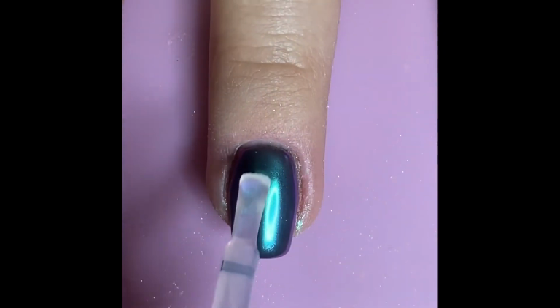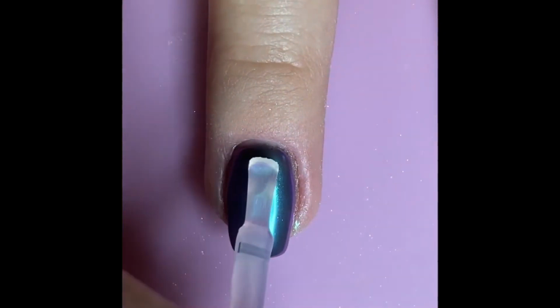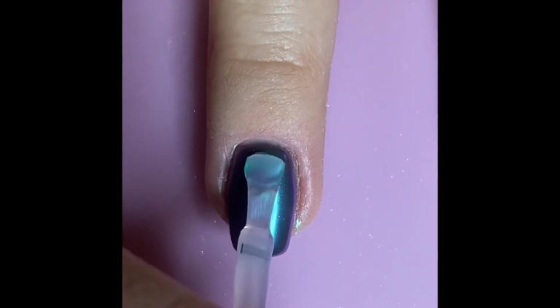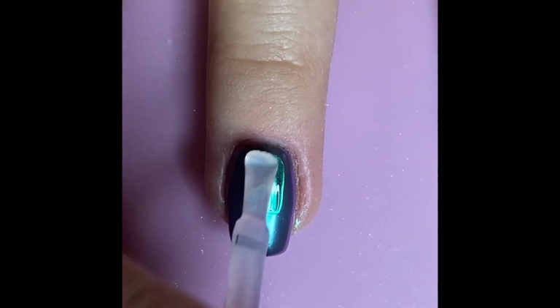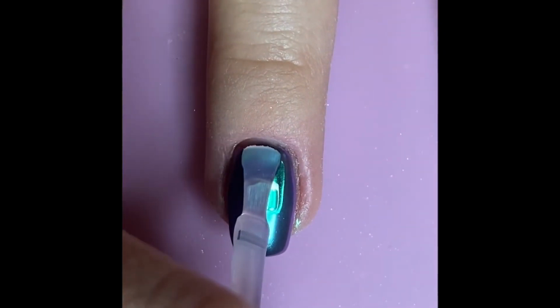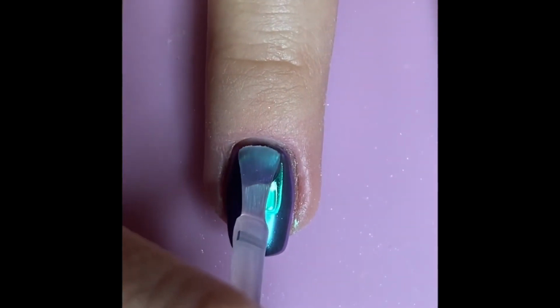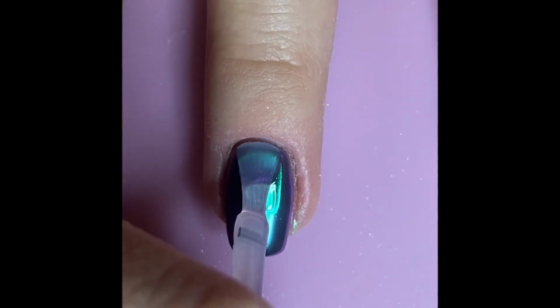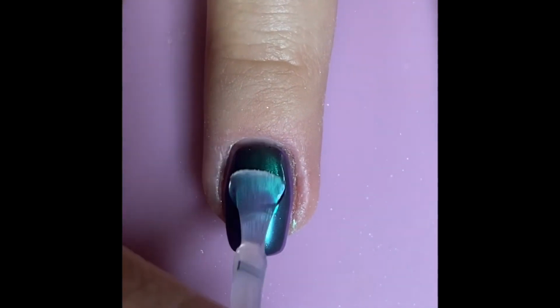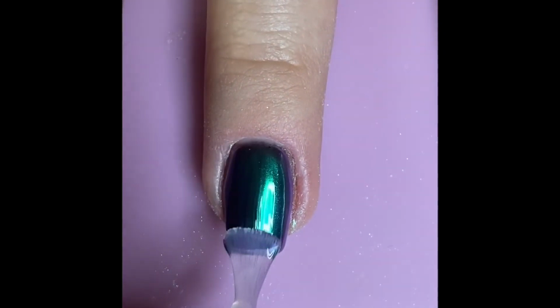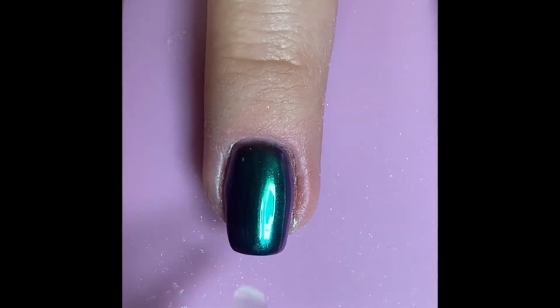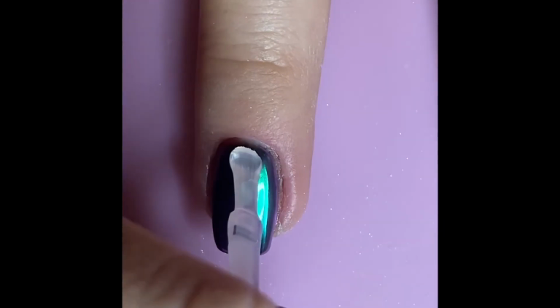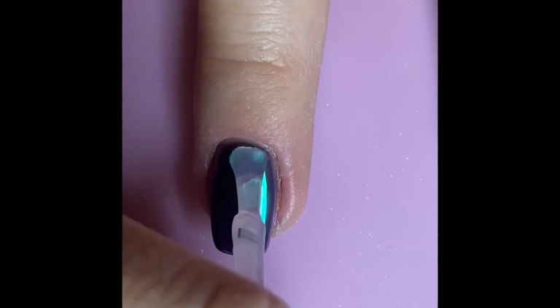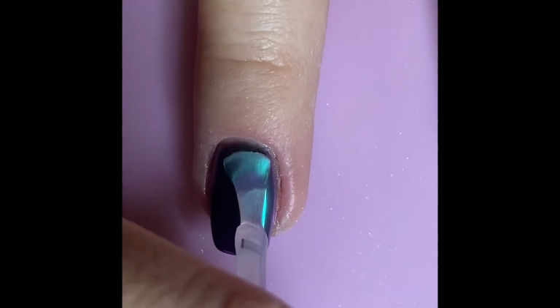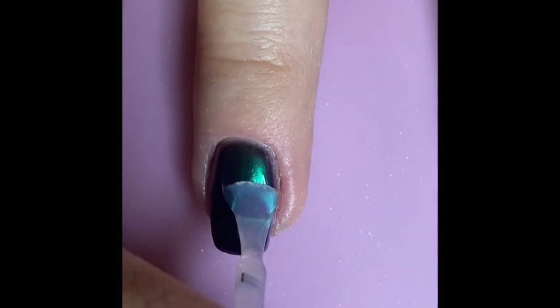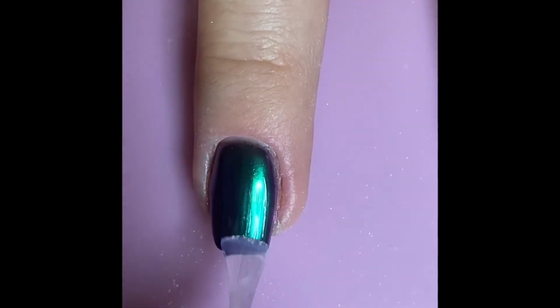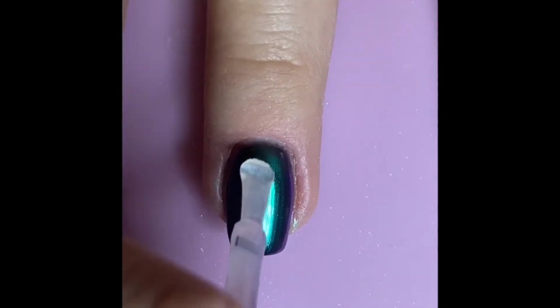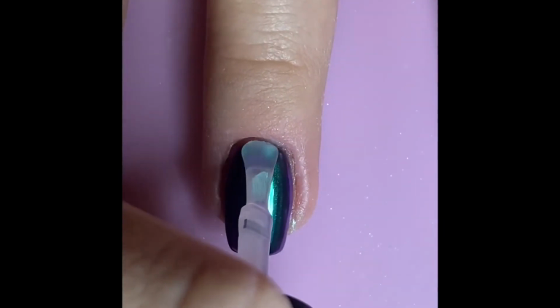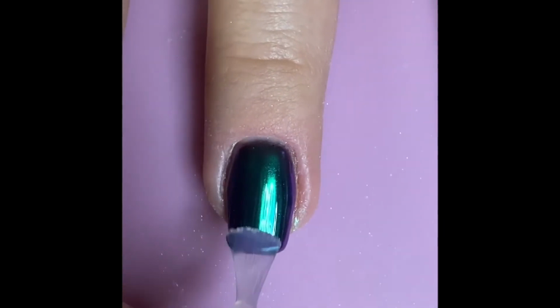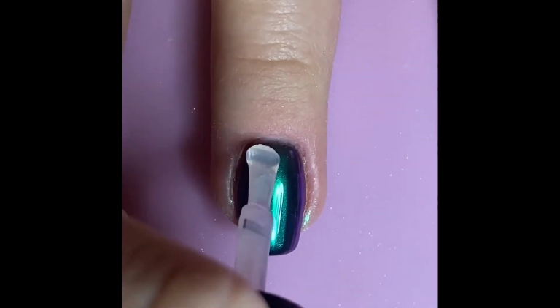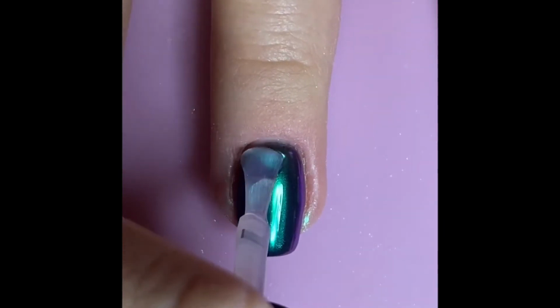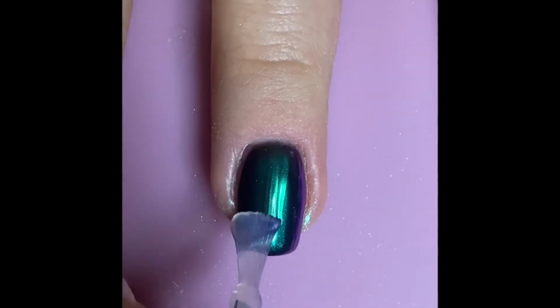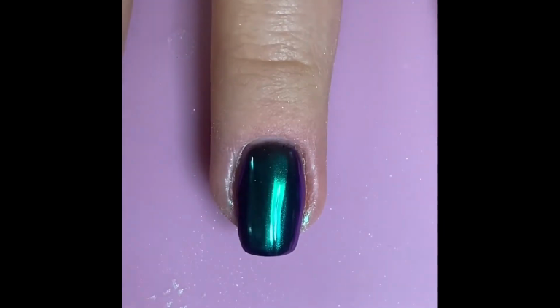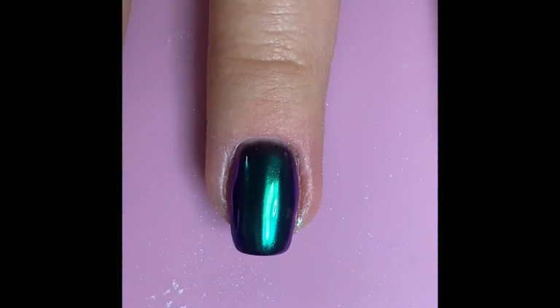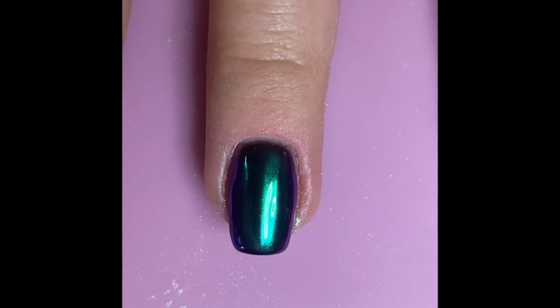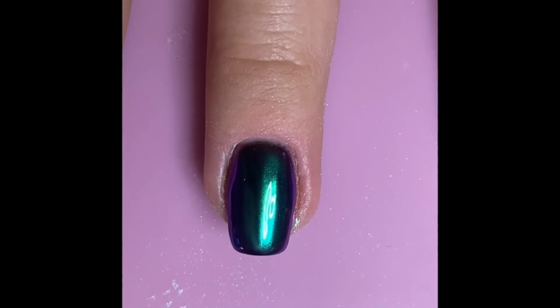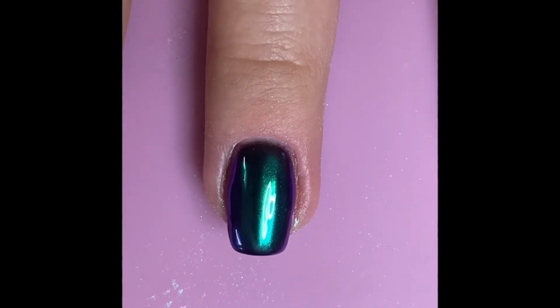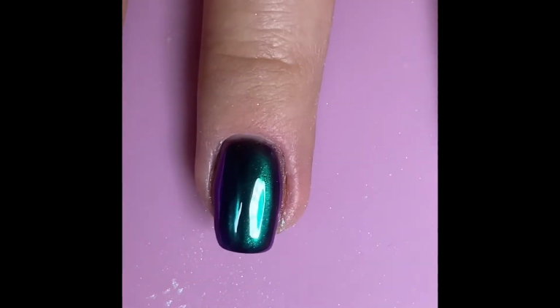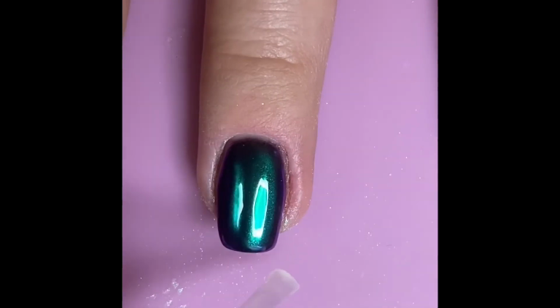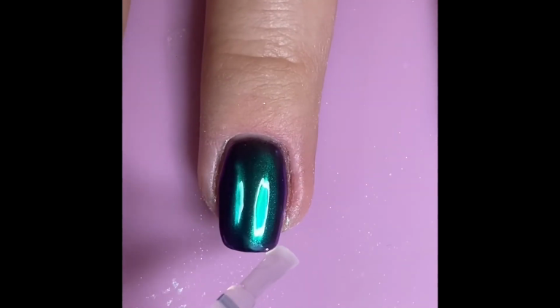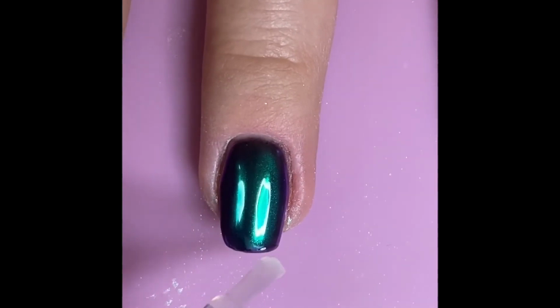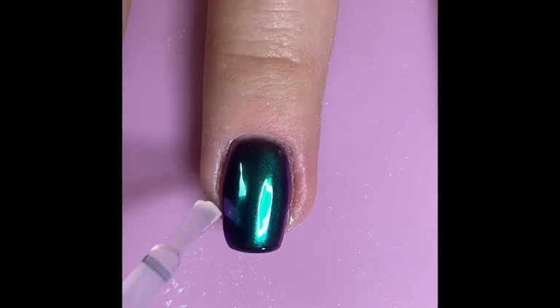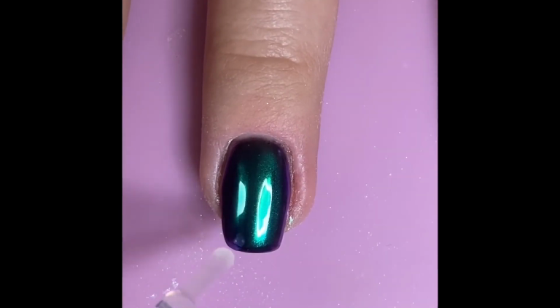Once that's done, apply one more coat of gel top coat and cure it in your UV or LED lamp. I usually like to cure the final coat about 90 seconds to make sure everything is nice and dried at the end of my manicure.